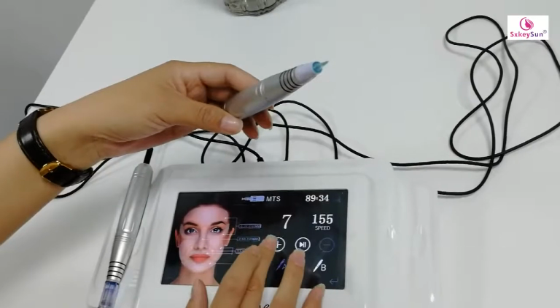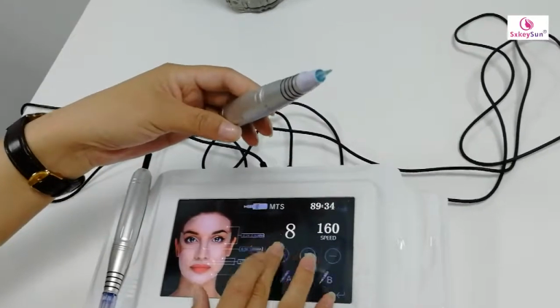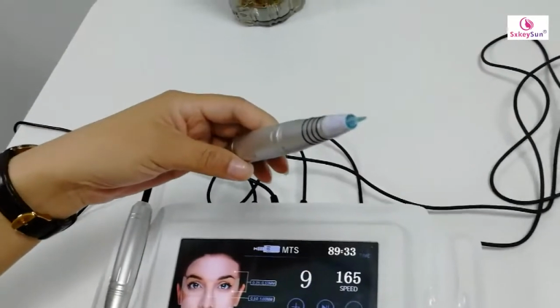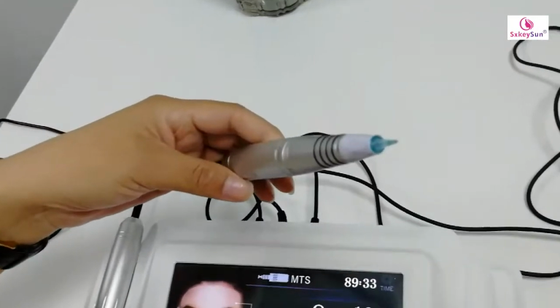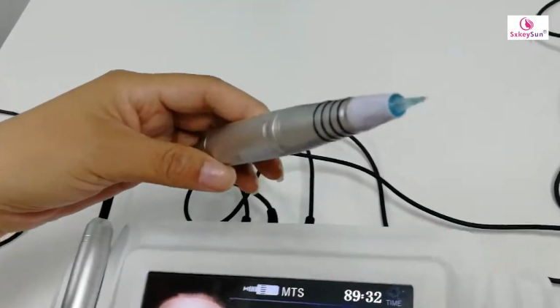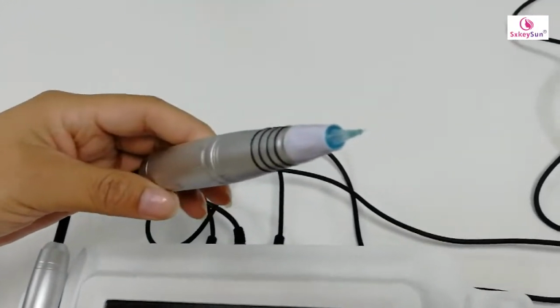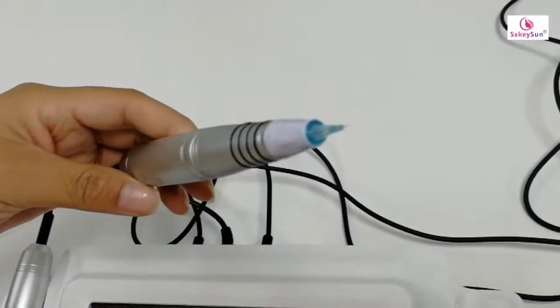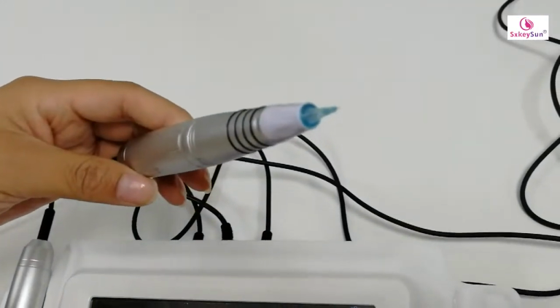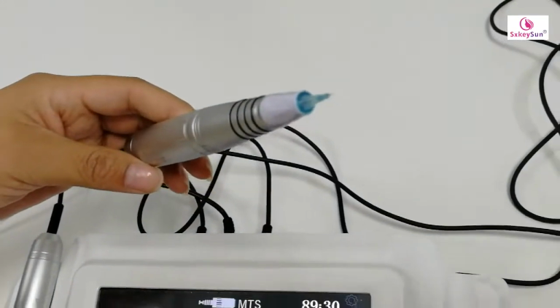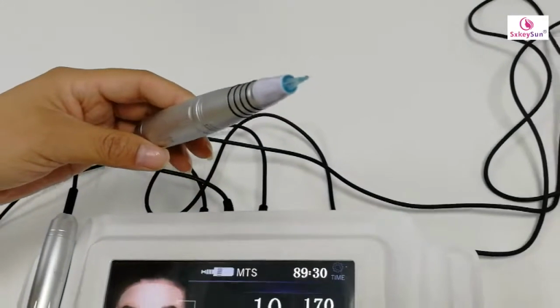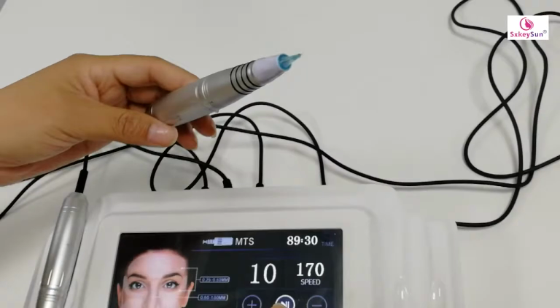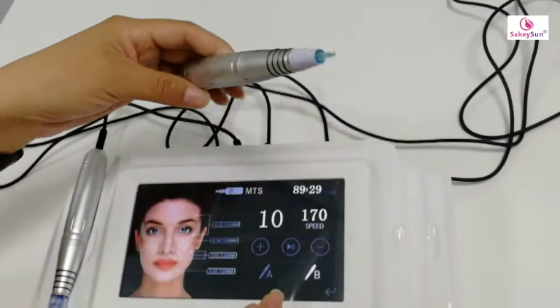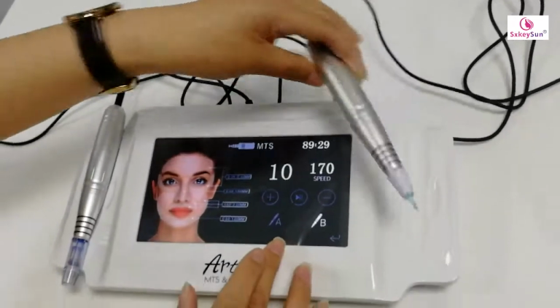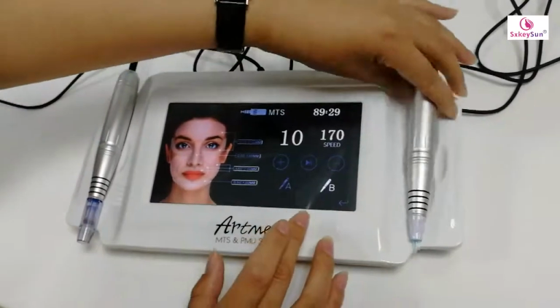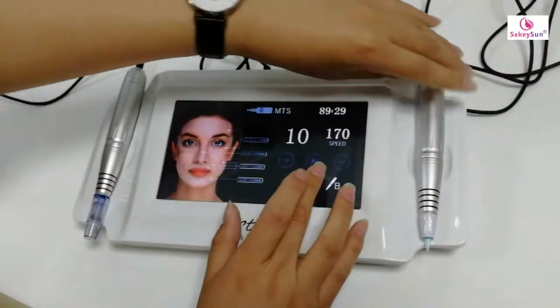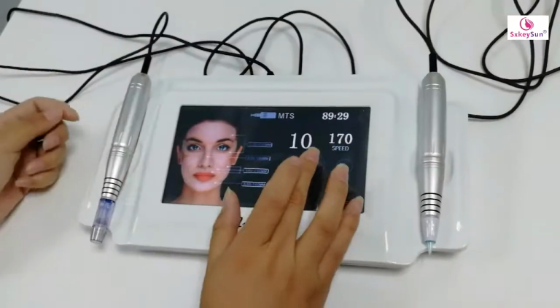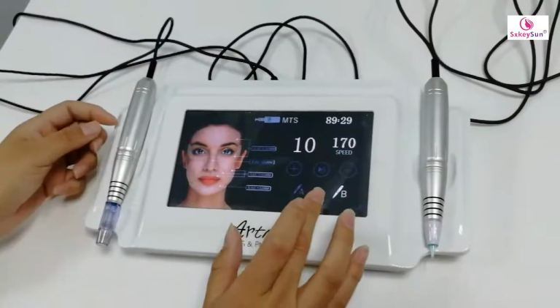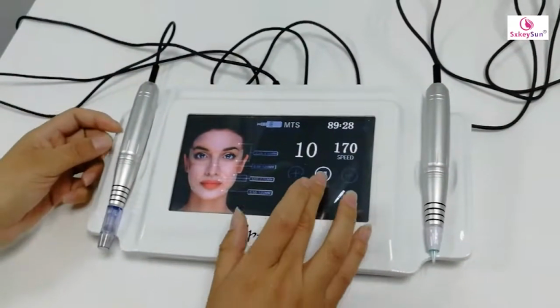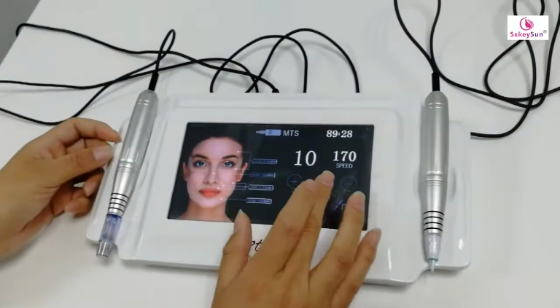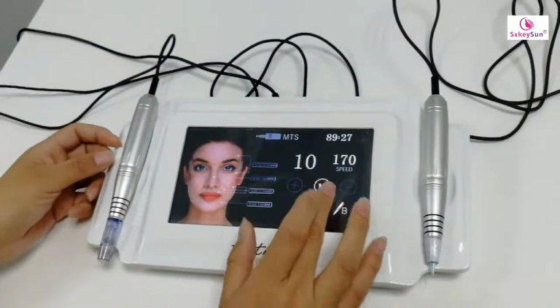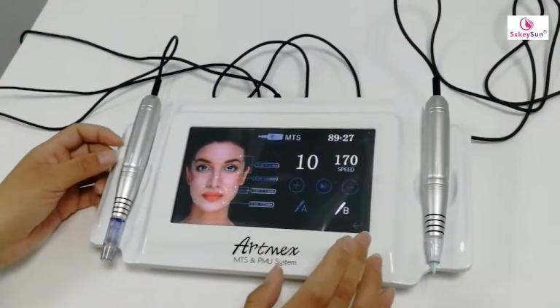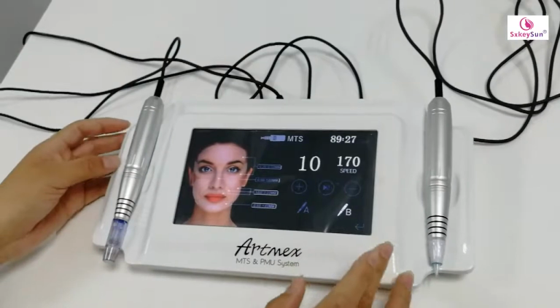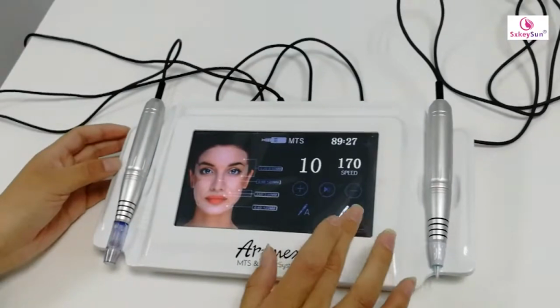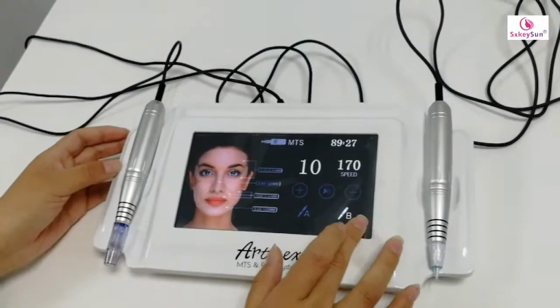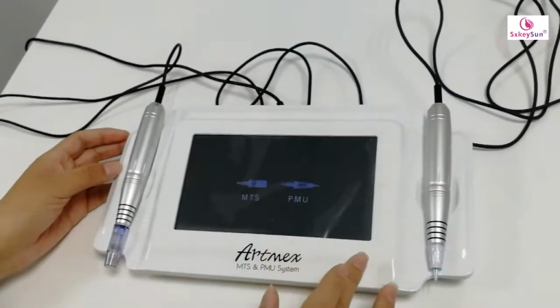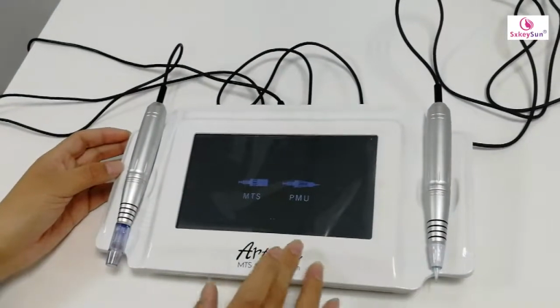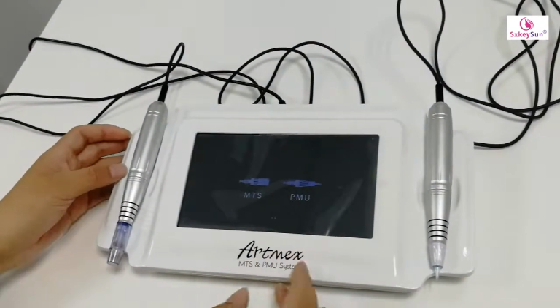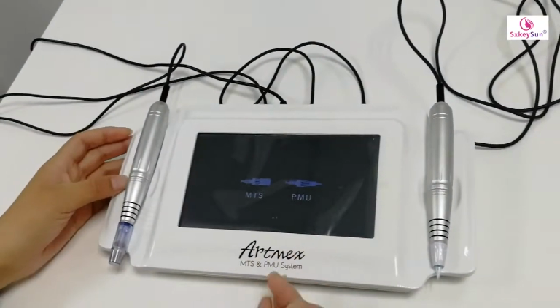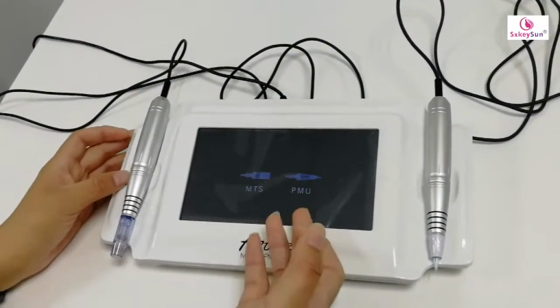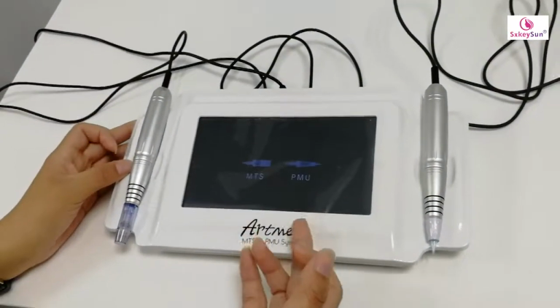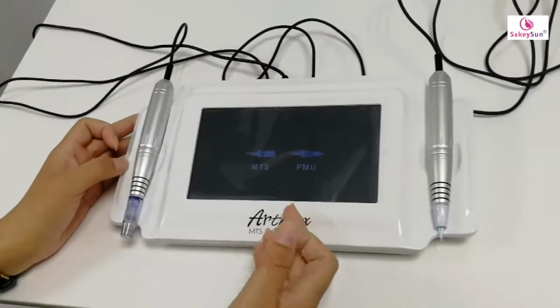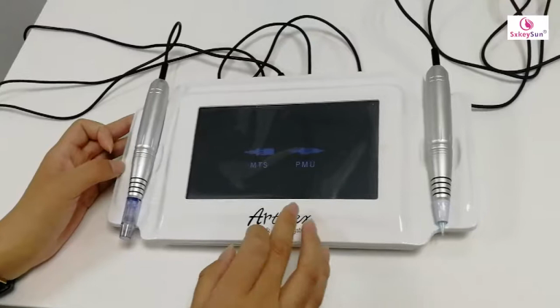There is also chain speed. Now let's go back.